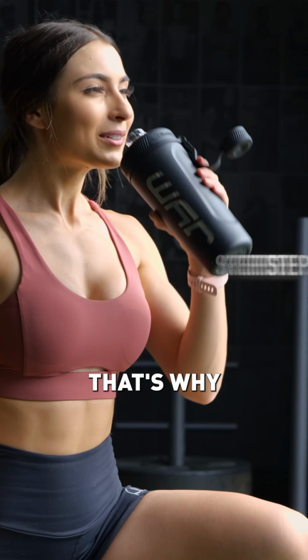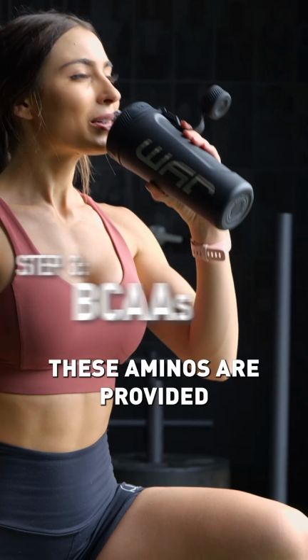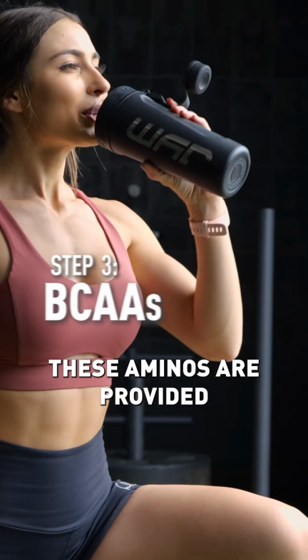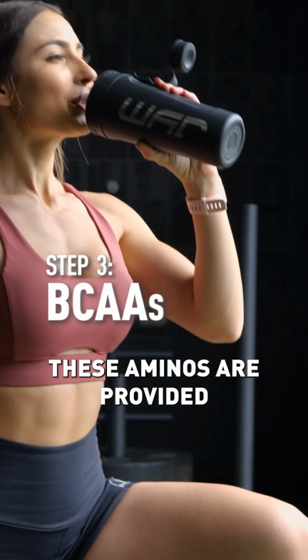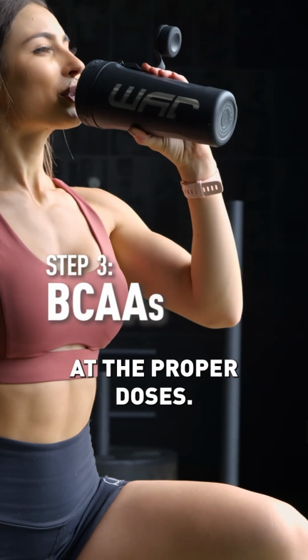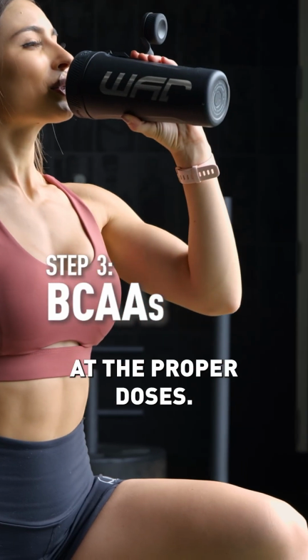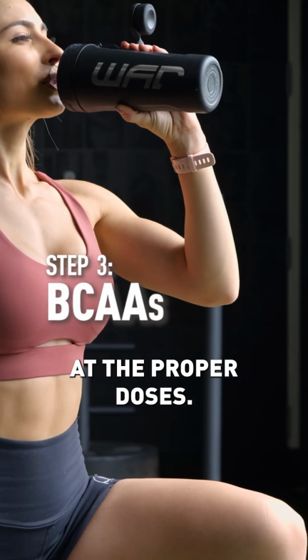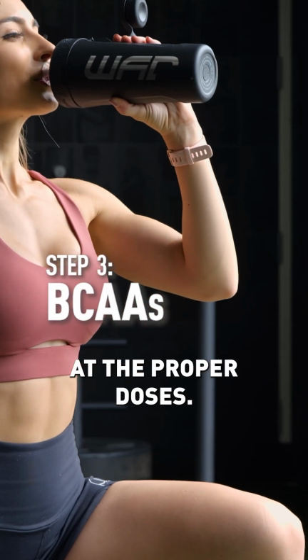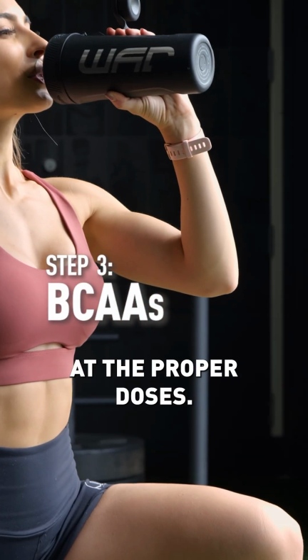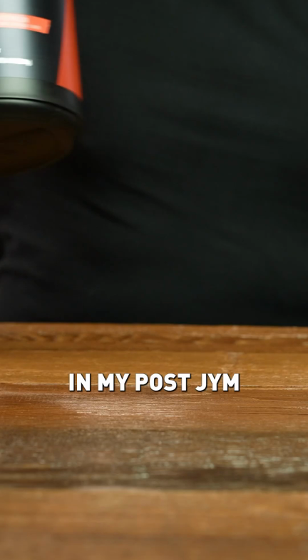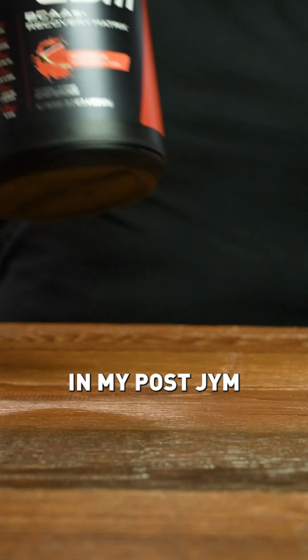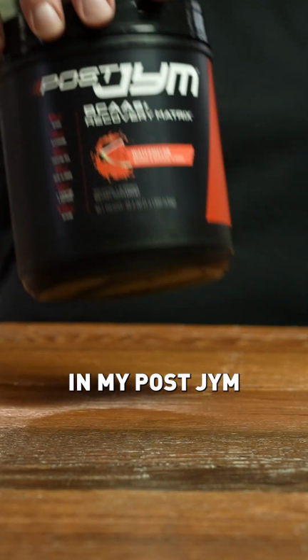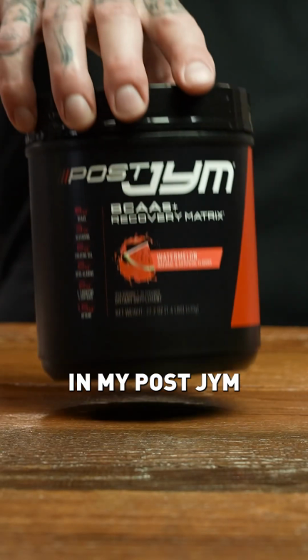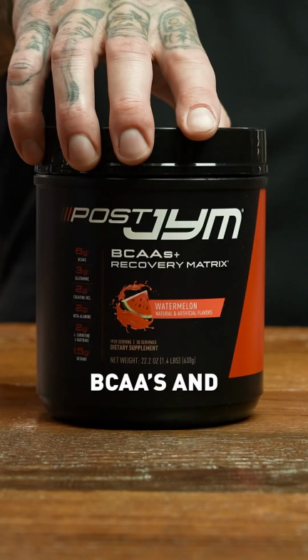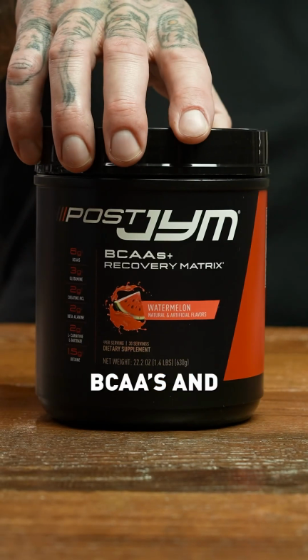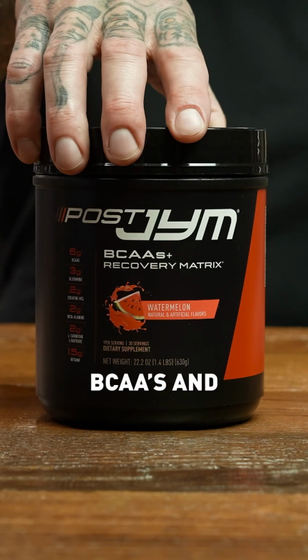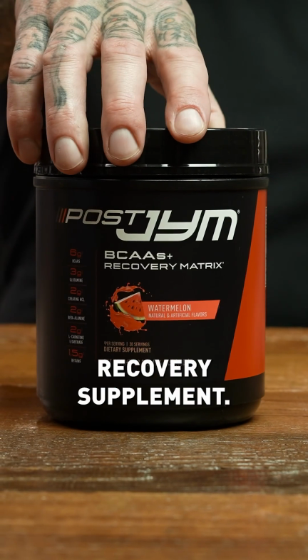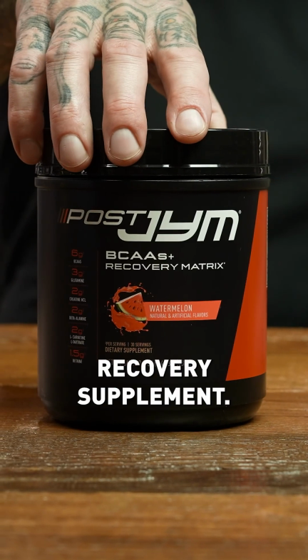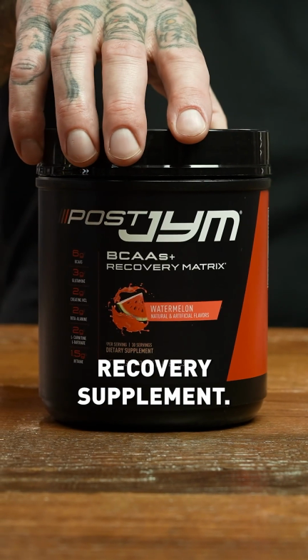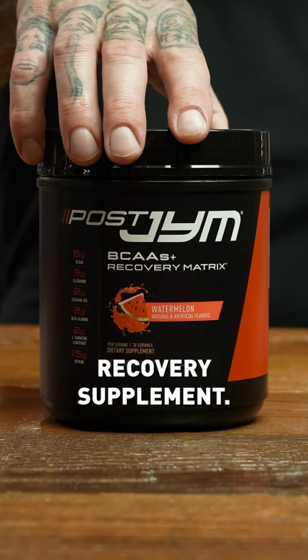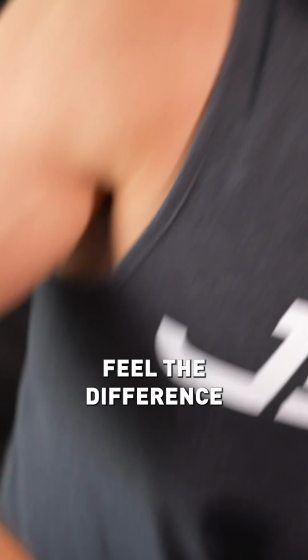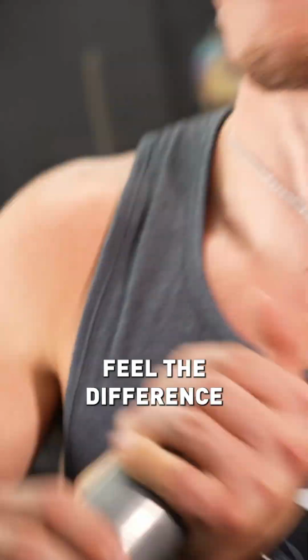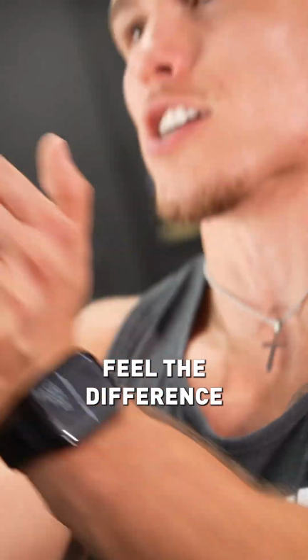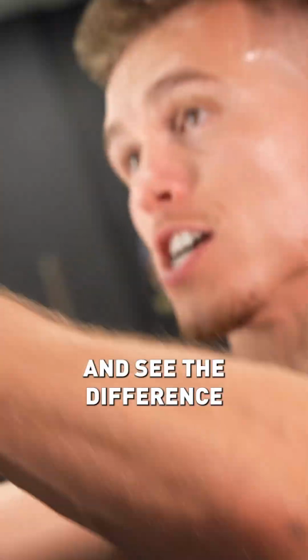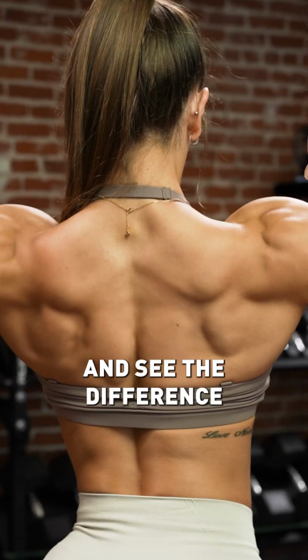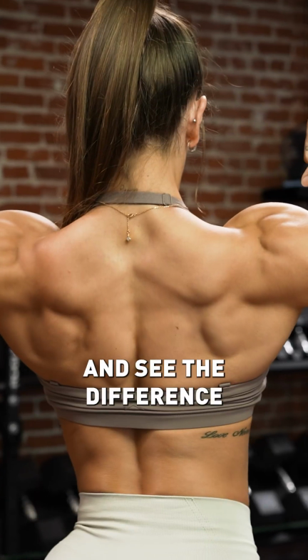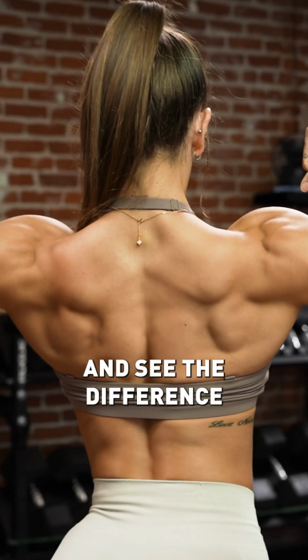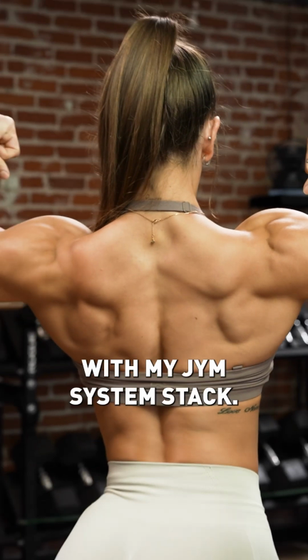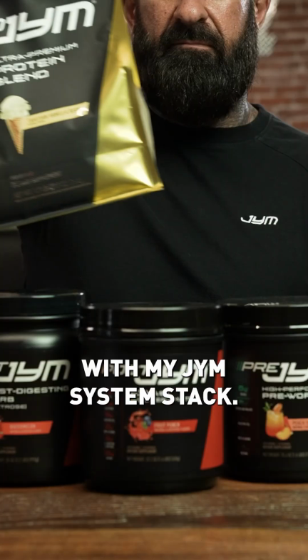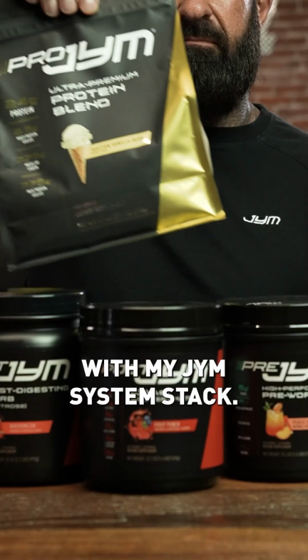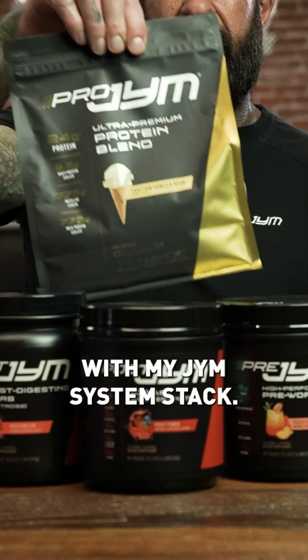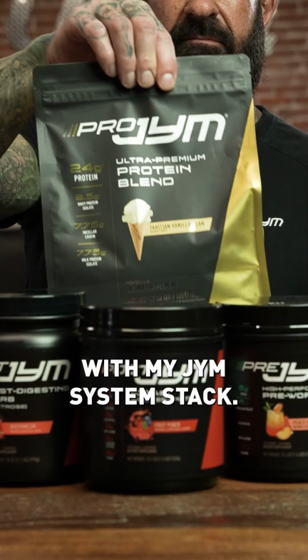That's why these aminos are provided at the proper doses in my Post-Gym BCAAs recovery supplement. Feel the difference and see the difference in my gym system stack.